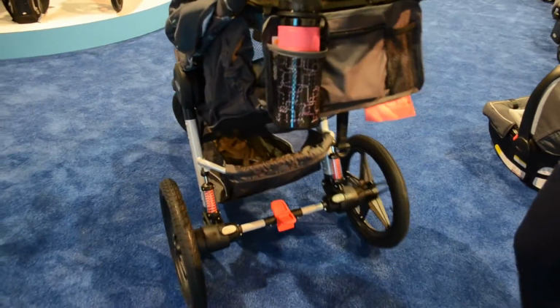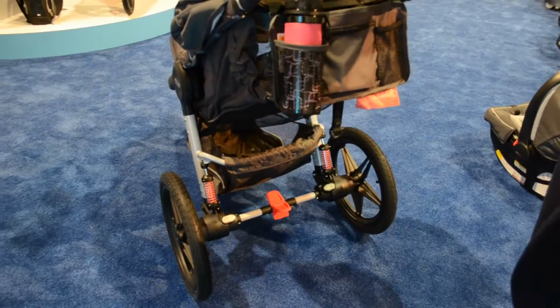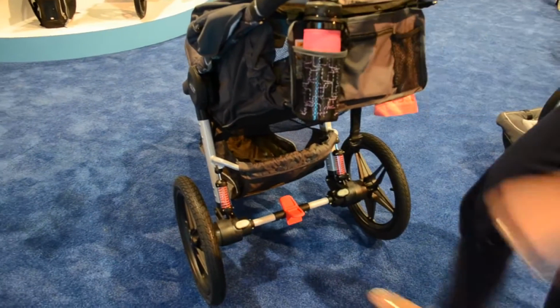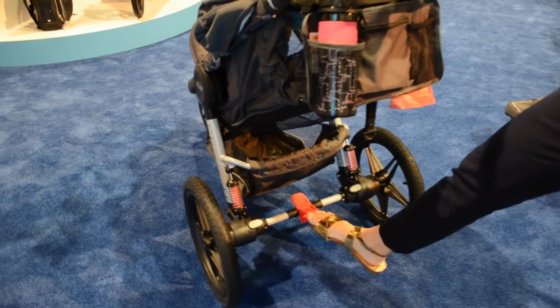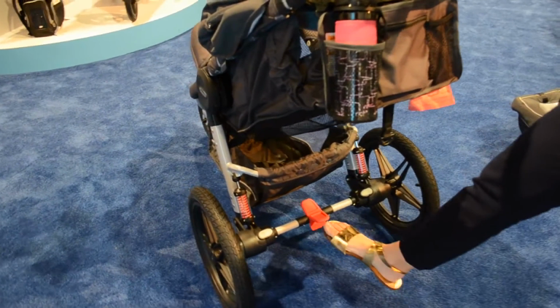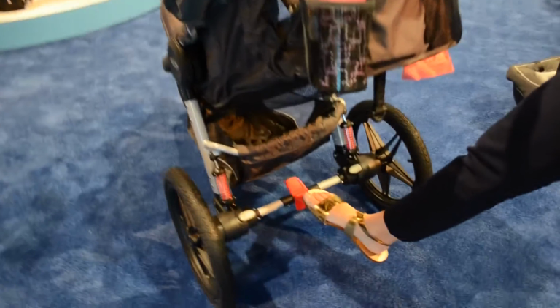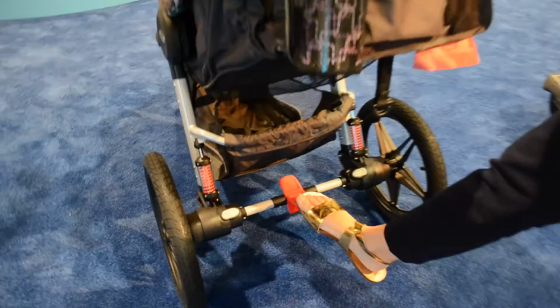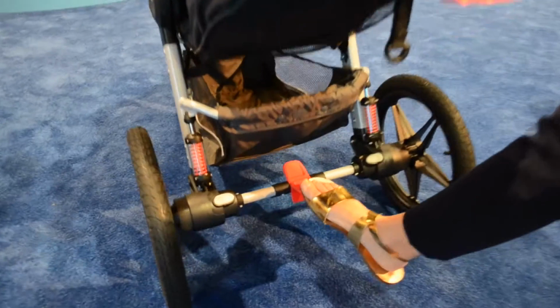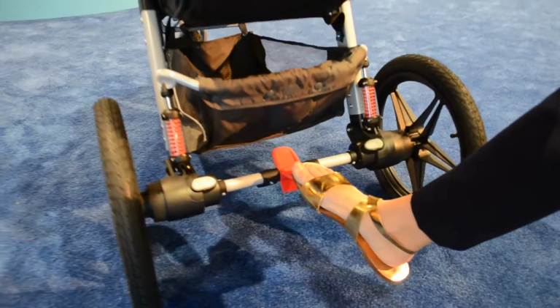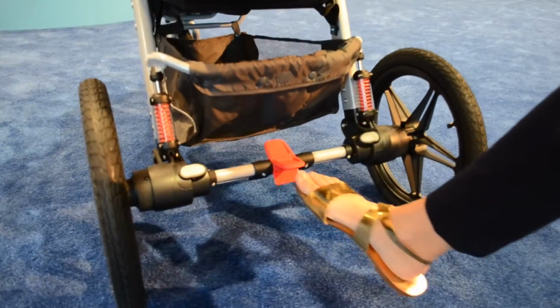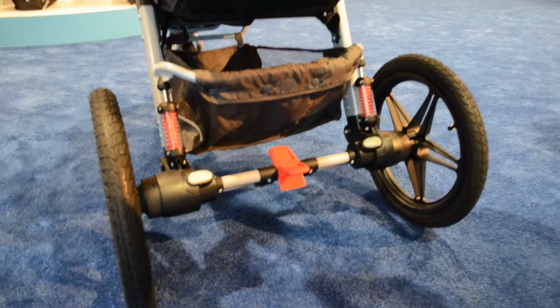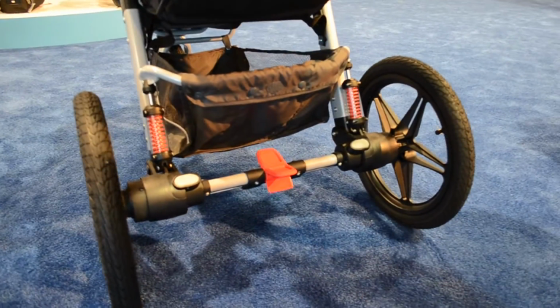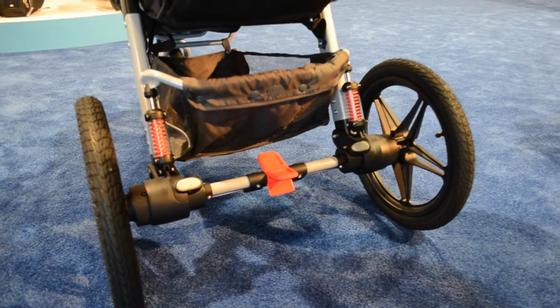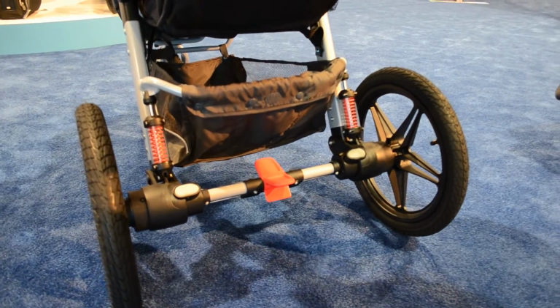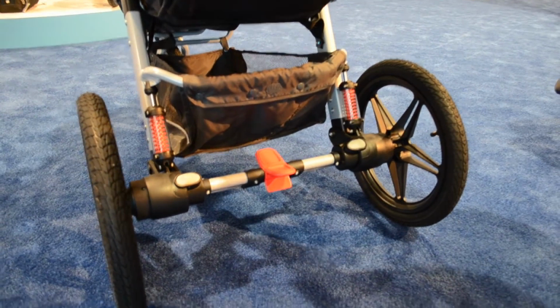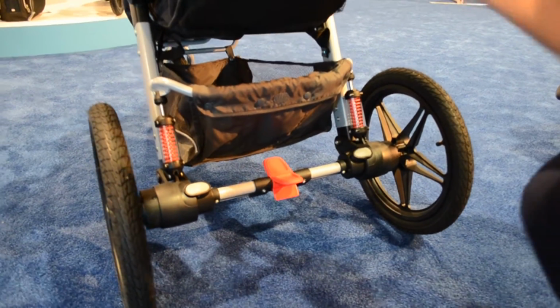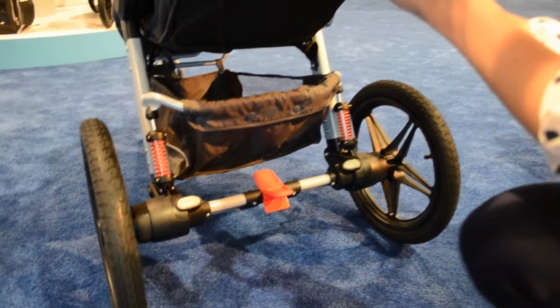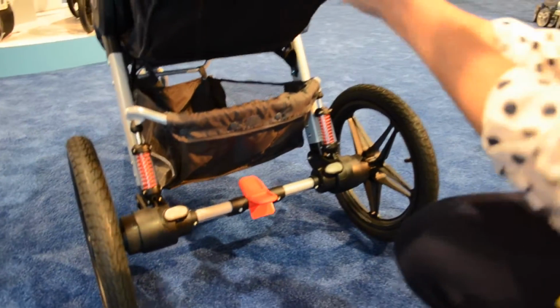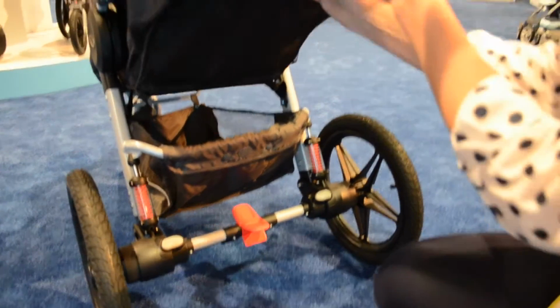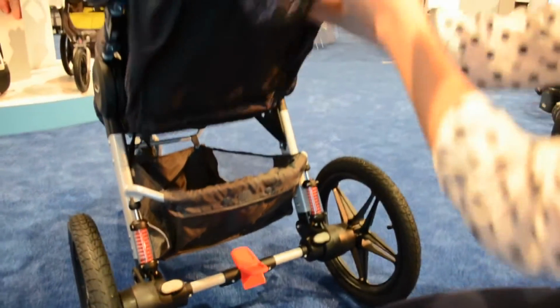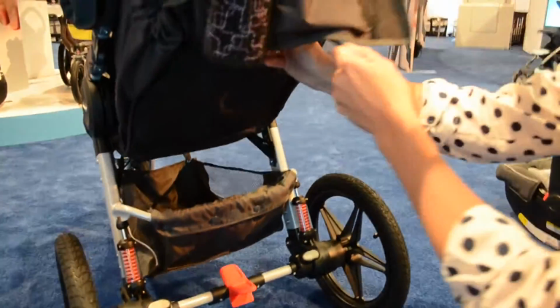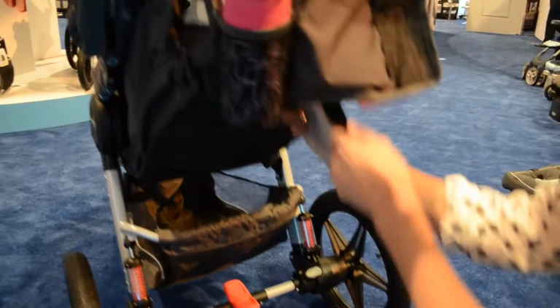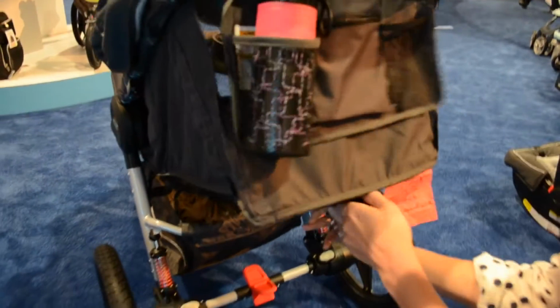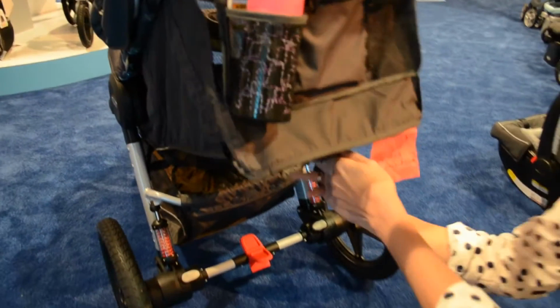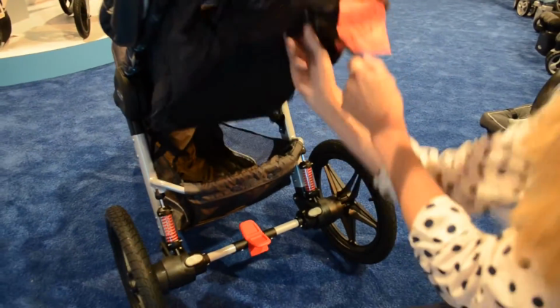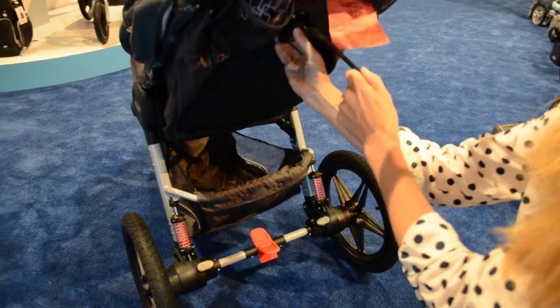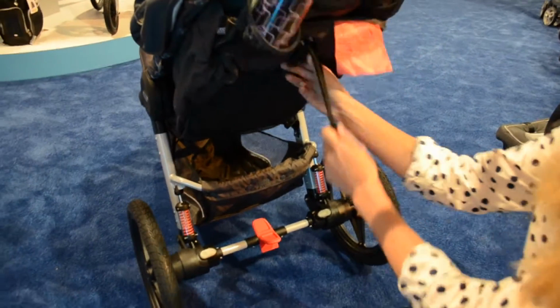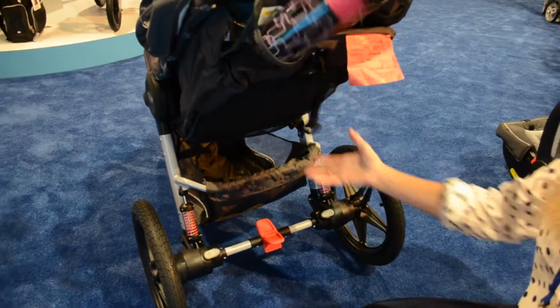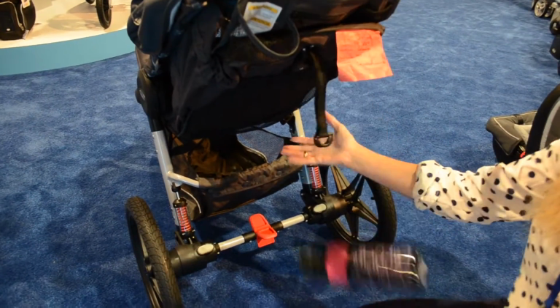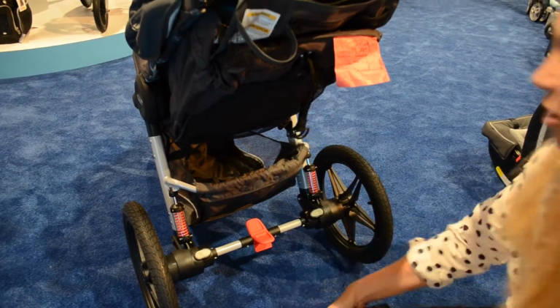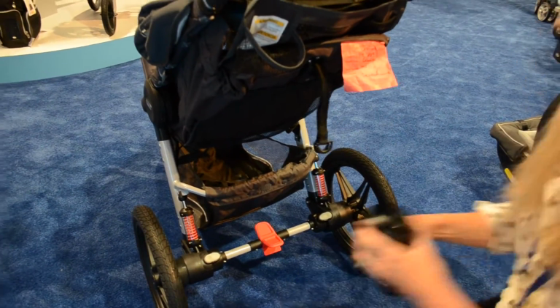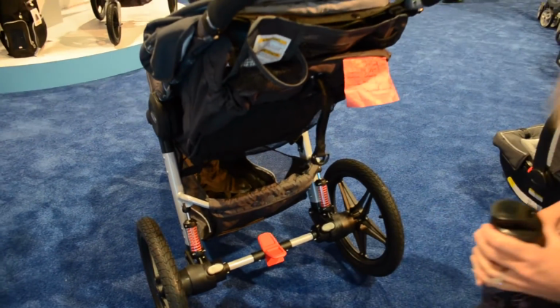It also features one-step brakes, a reclining seat, and a nice storage basket as well.